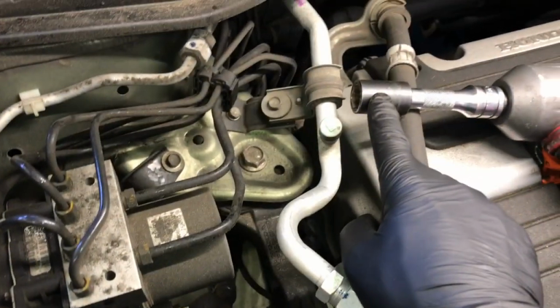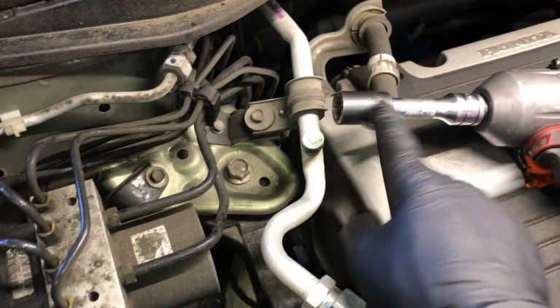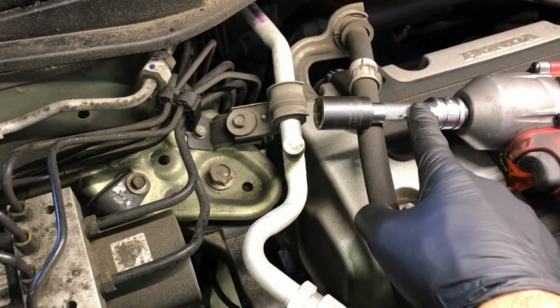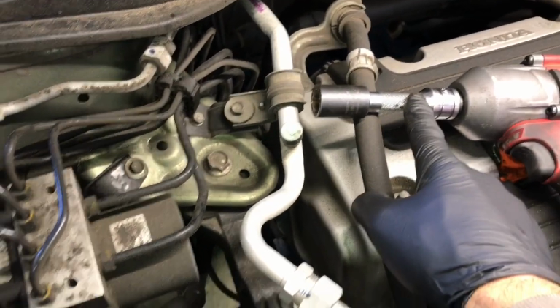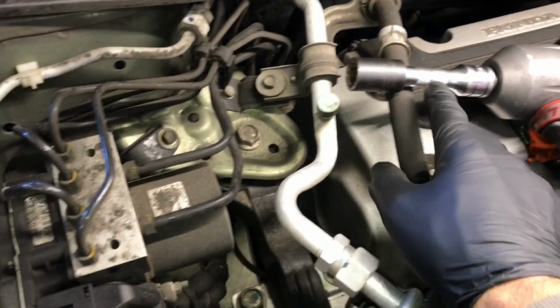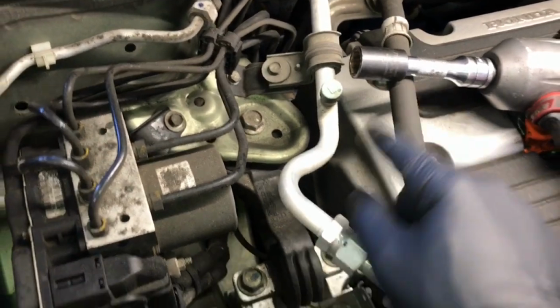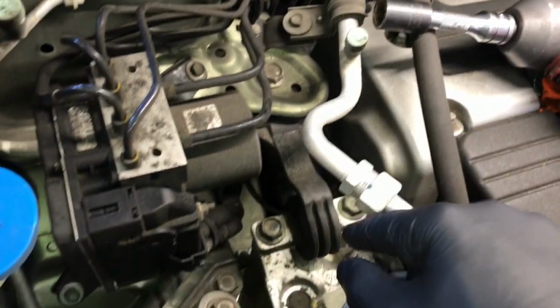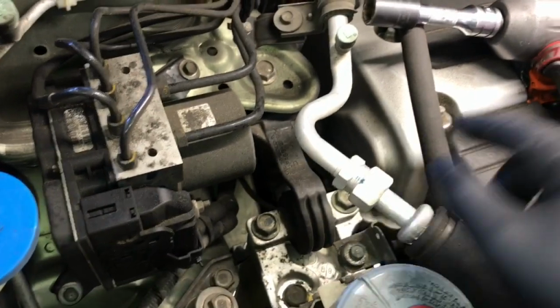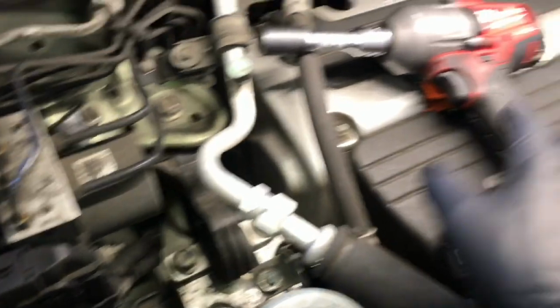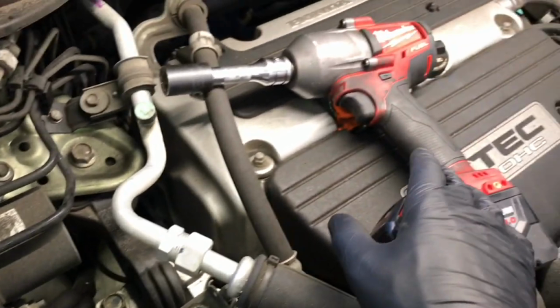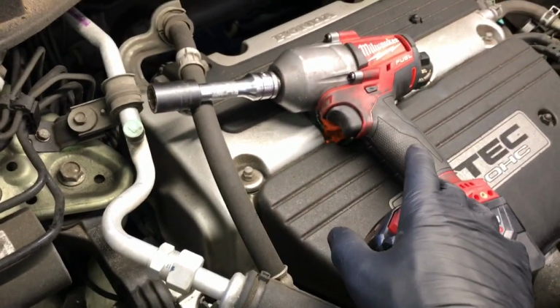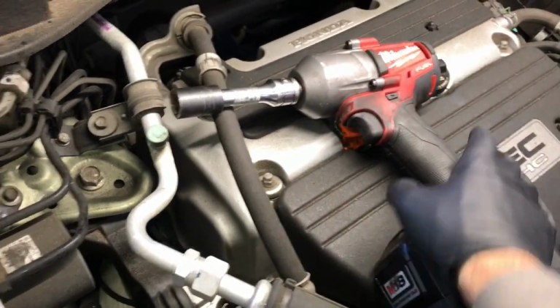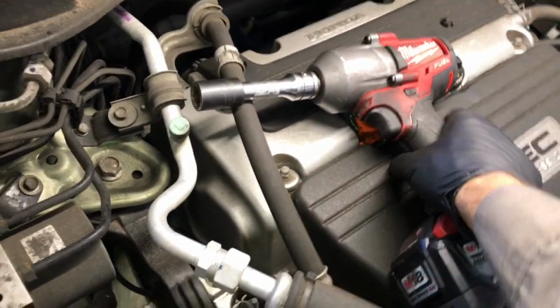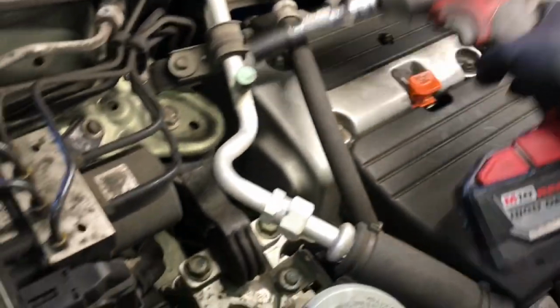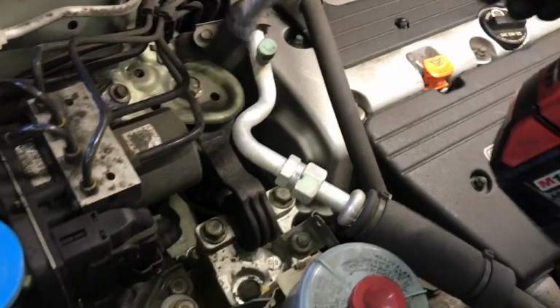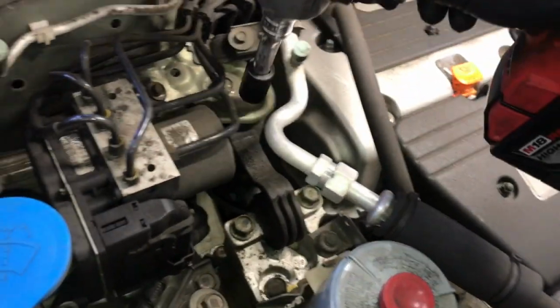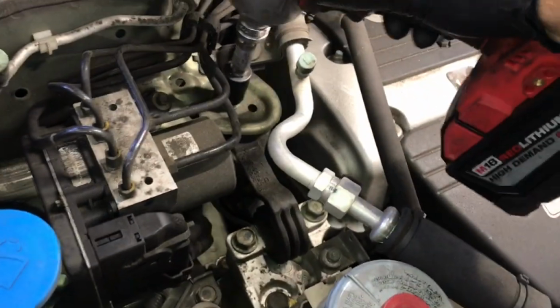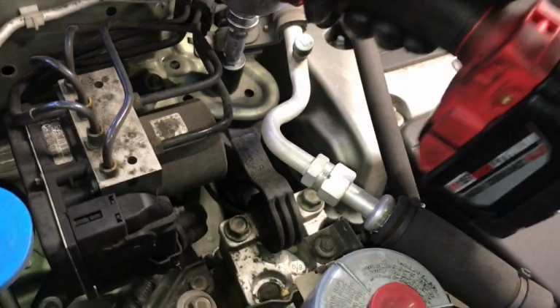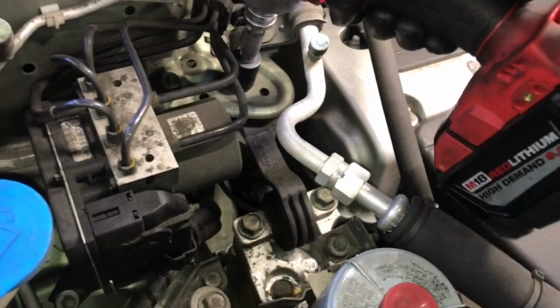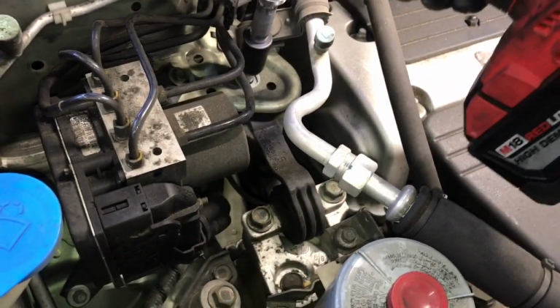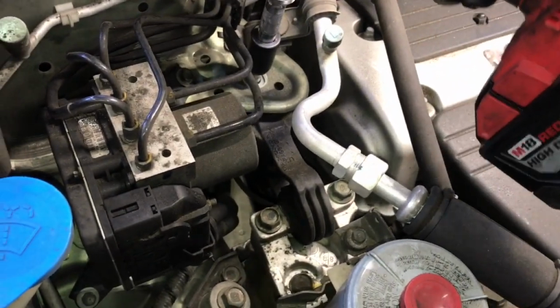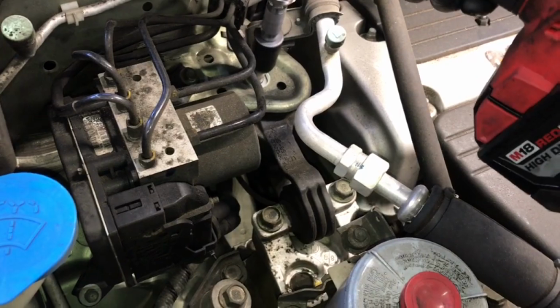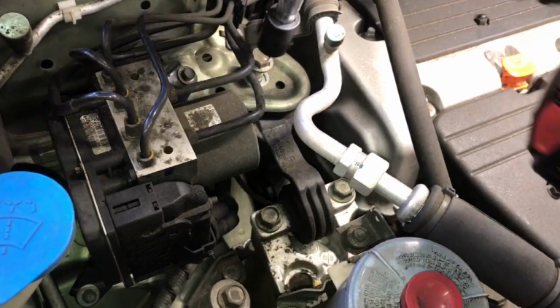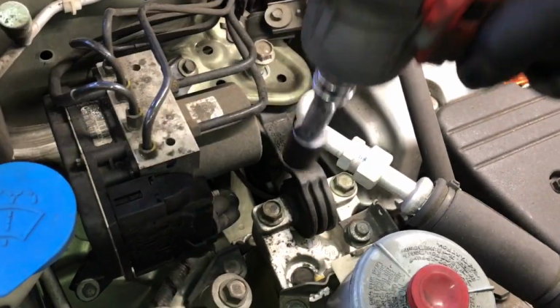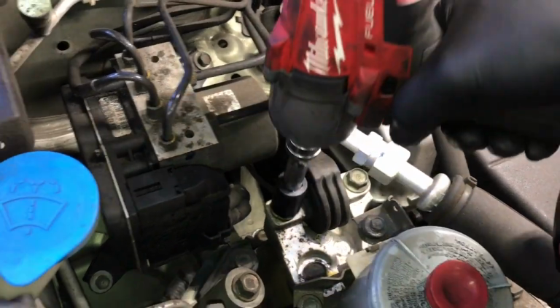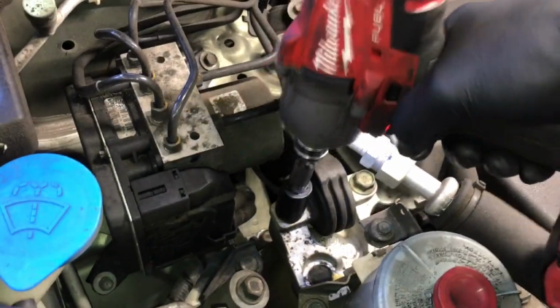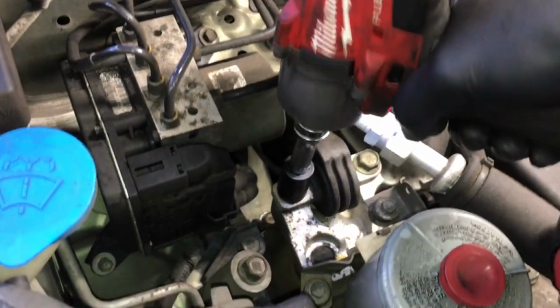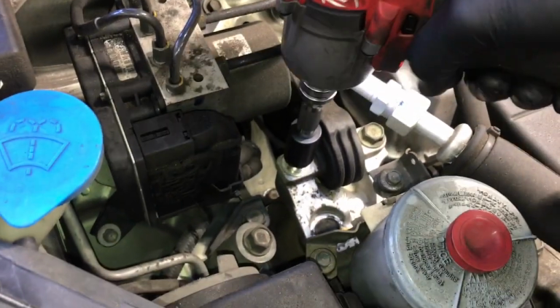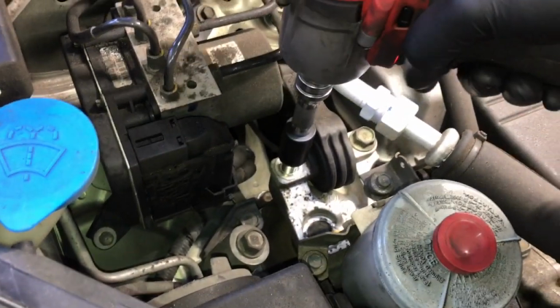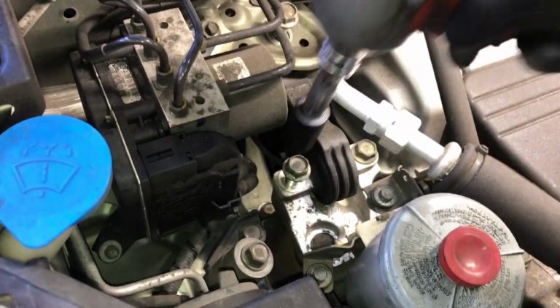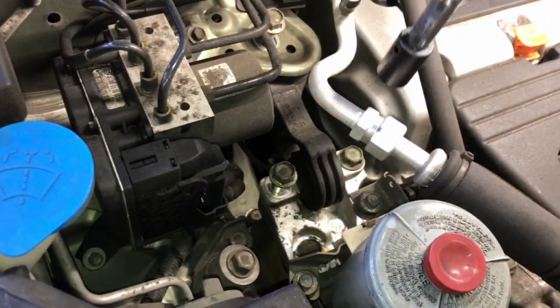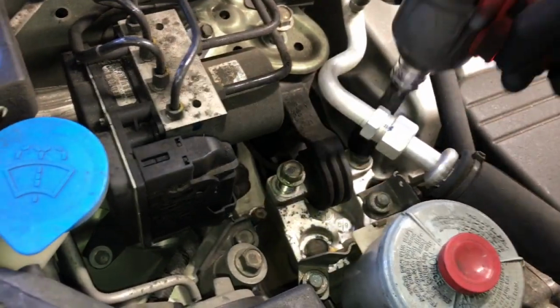You're gonna need a 17 millimeter socket and a little impact gun or a ratchet and wrench. I'm gonna use my Milwaukee mid torque here to make quick work of this. Go ahead and remove this bolt here and the two bolts here and here for the mount.